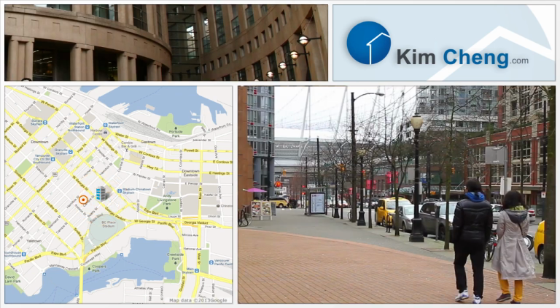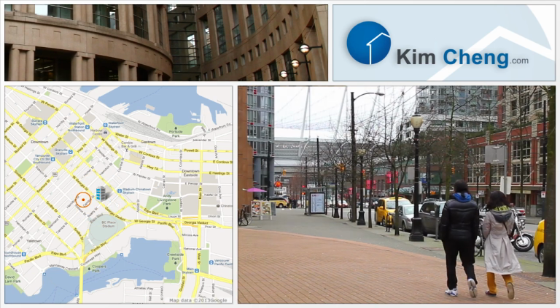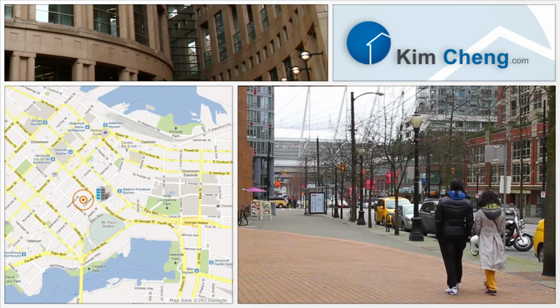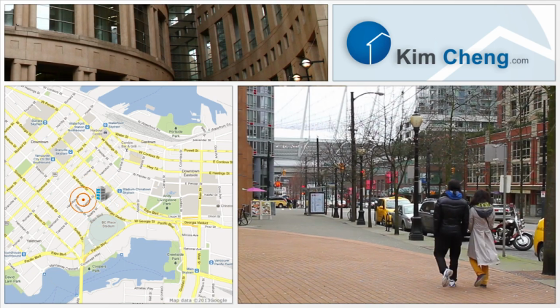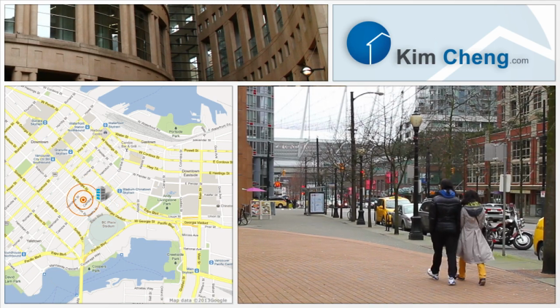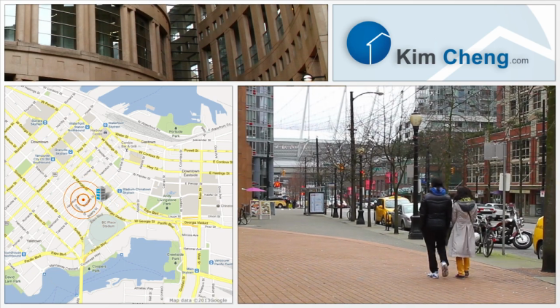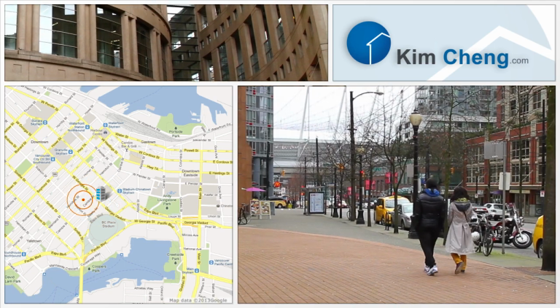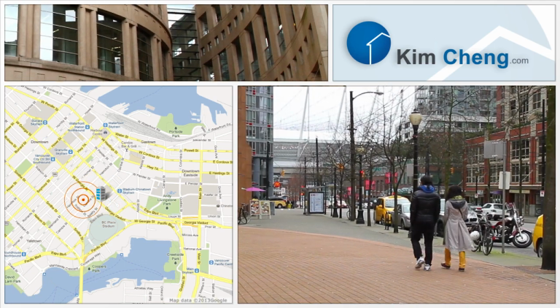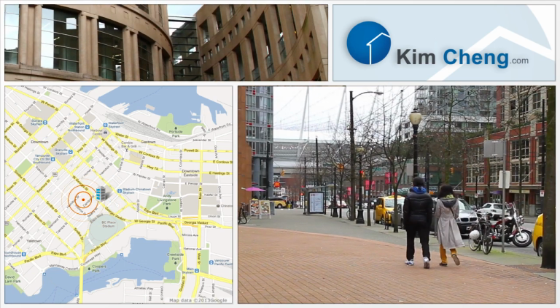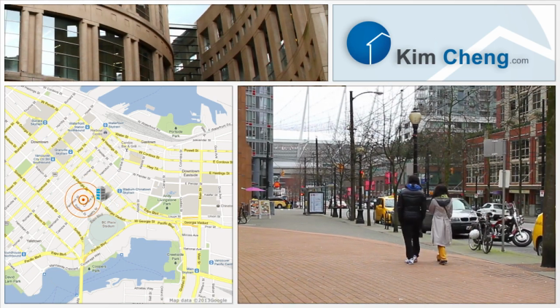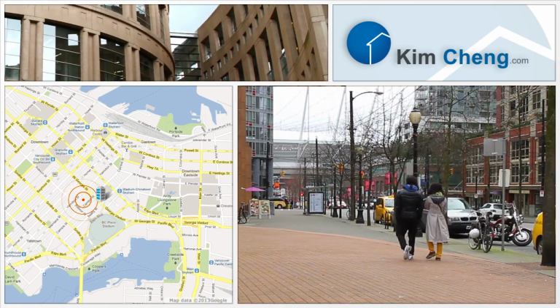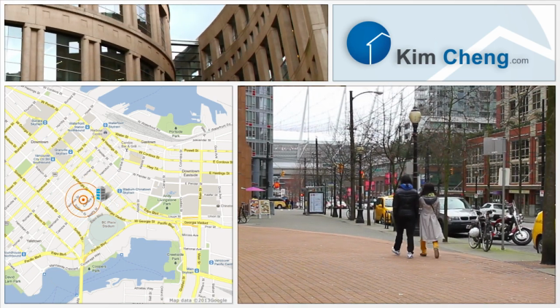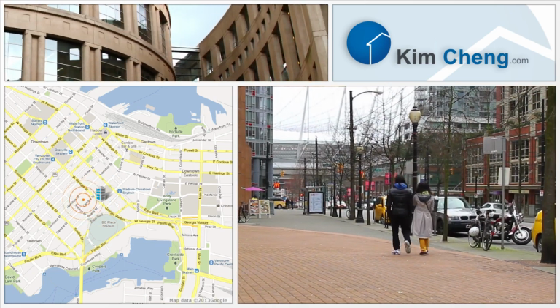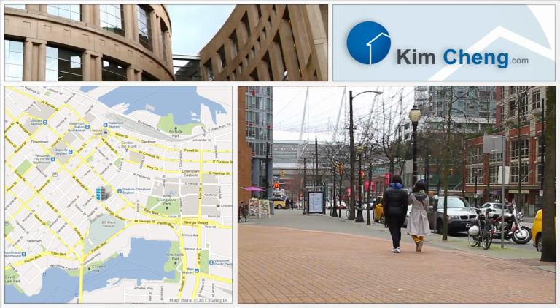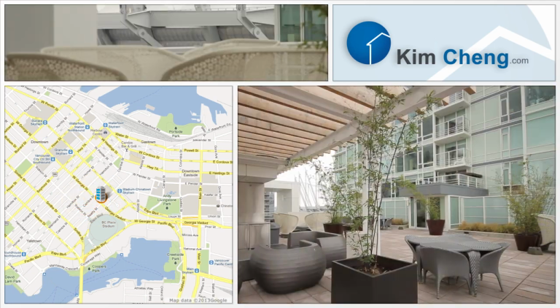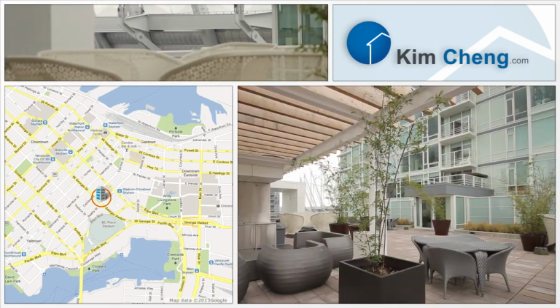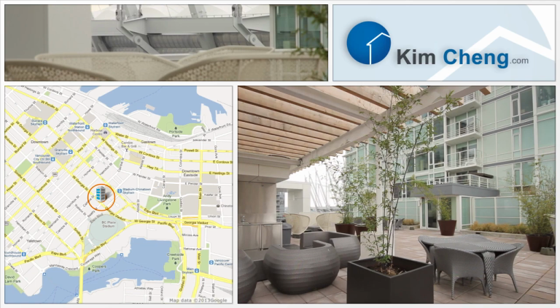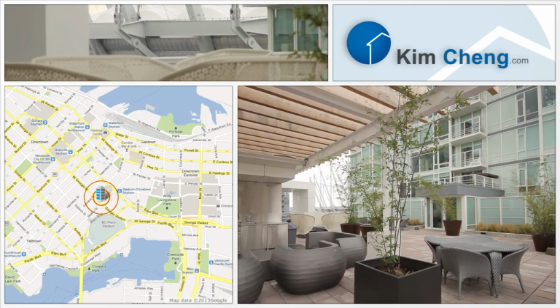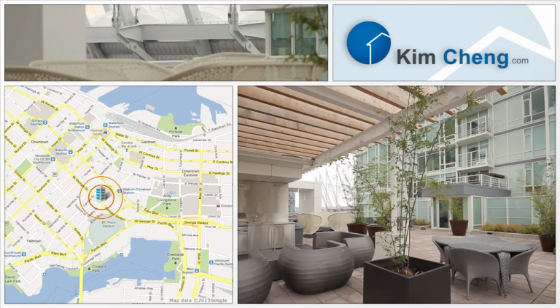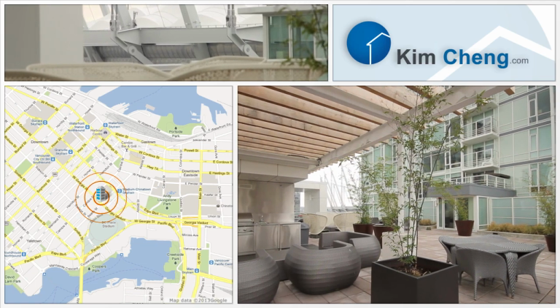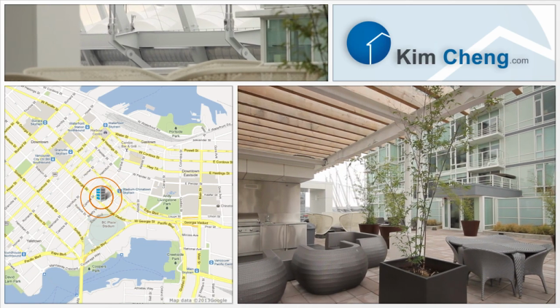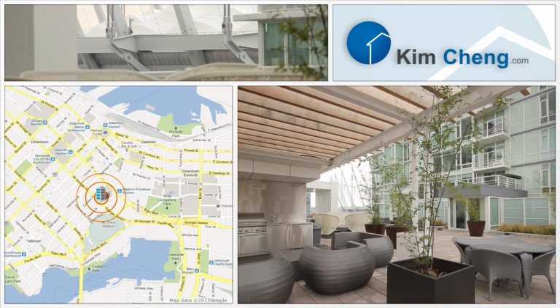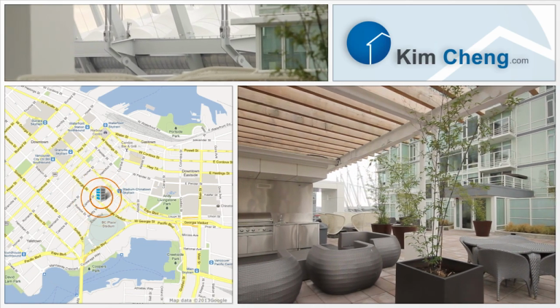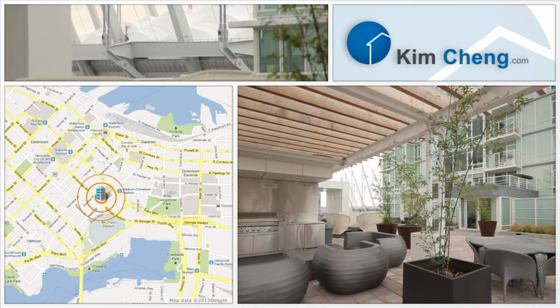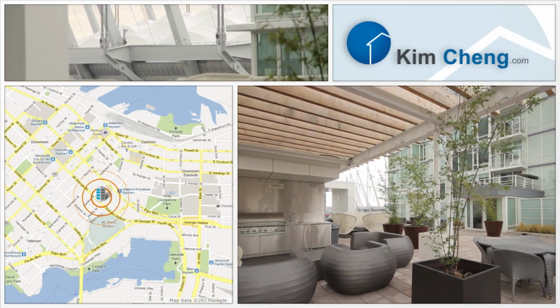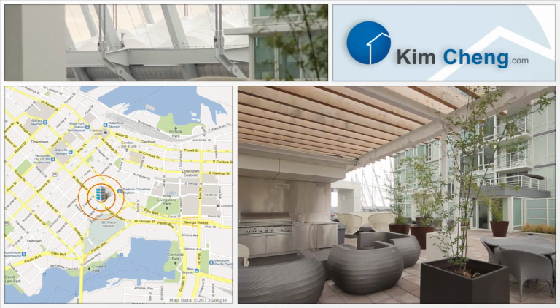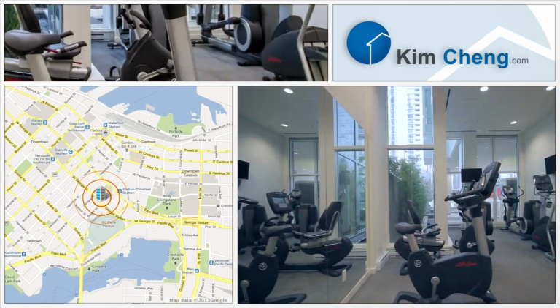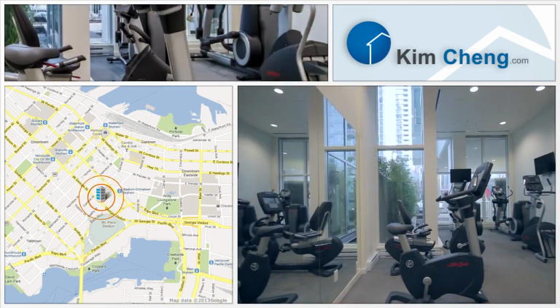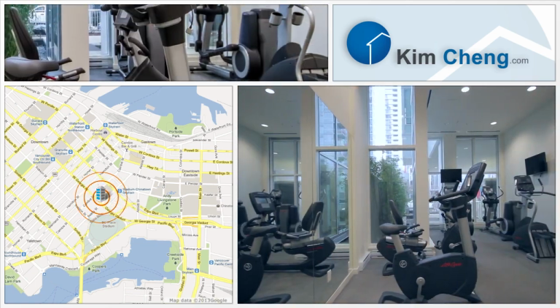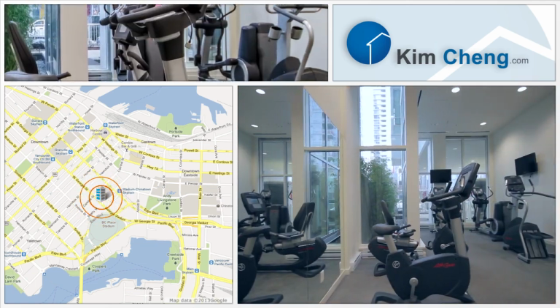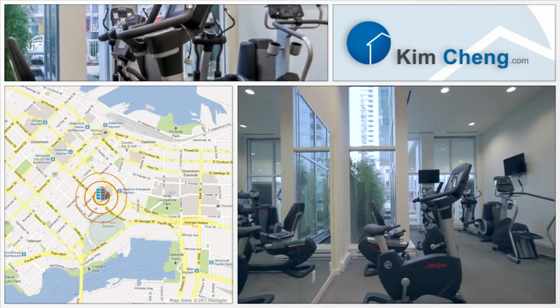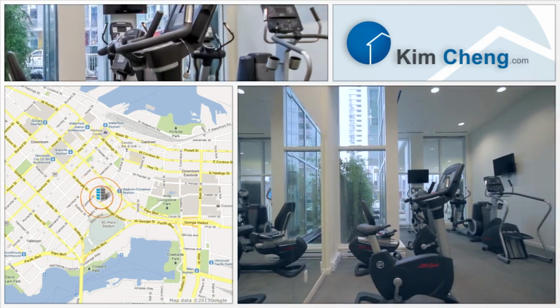The Central Library on West Georgia has over 2.8 million items in its collections. Some of the amenities include a sky terrace with a barbecue and hot tub, as well as a gym.